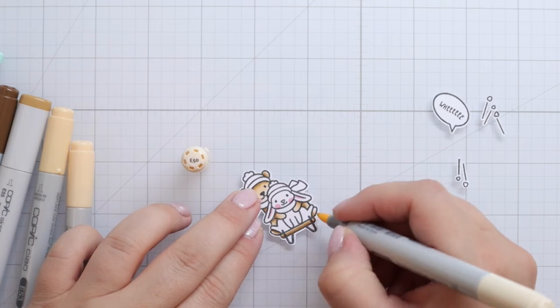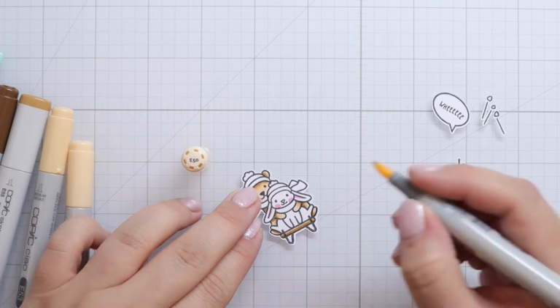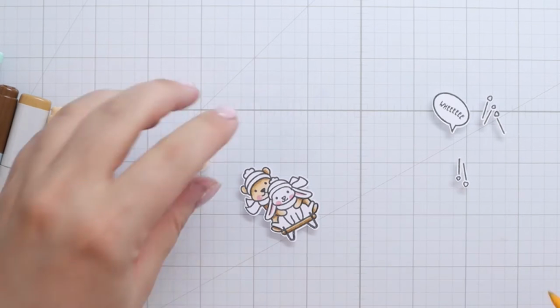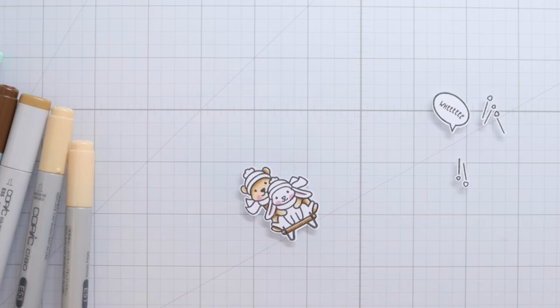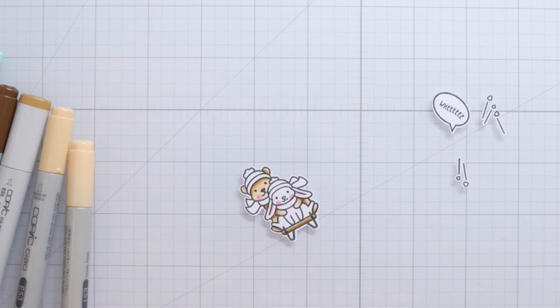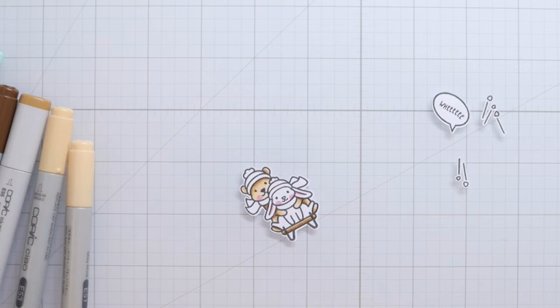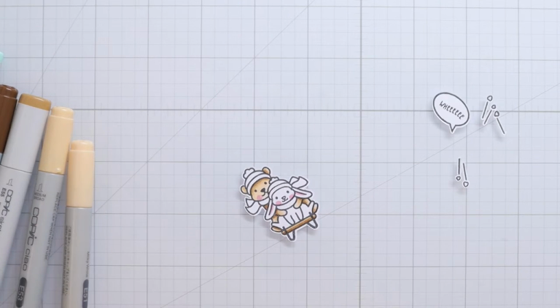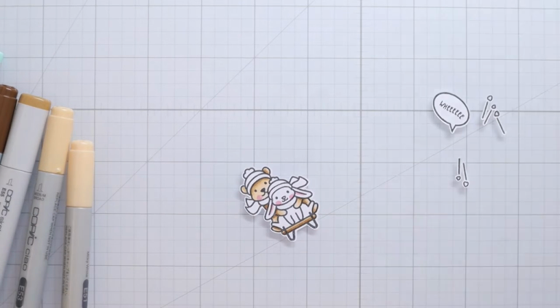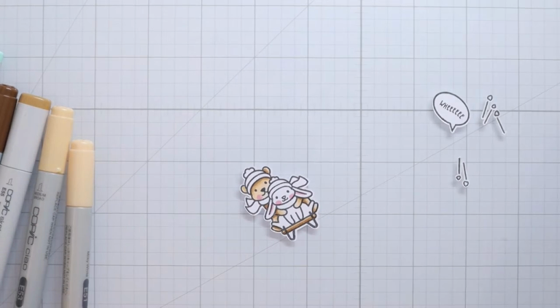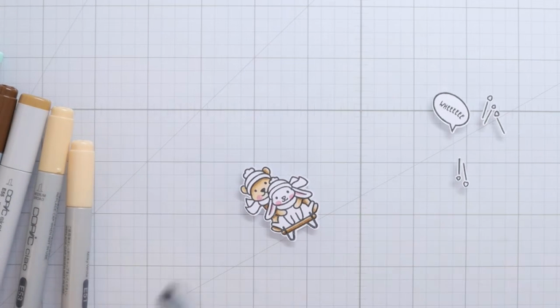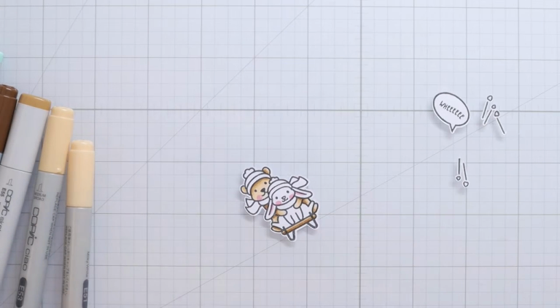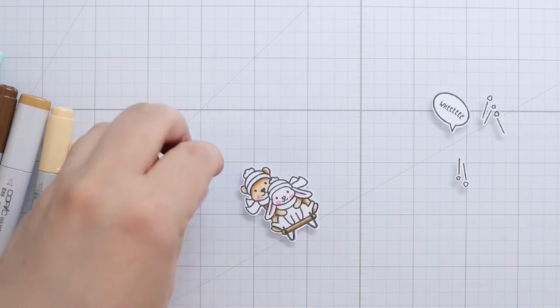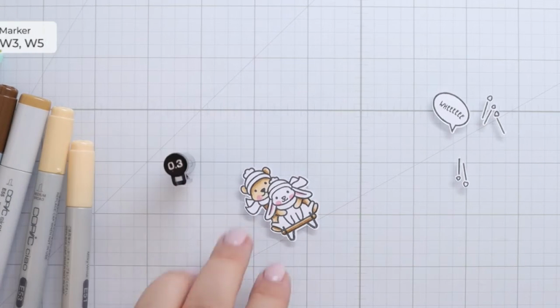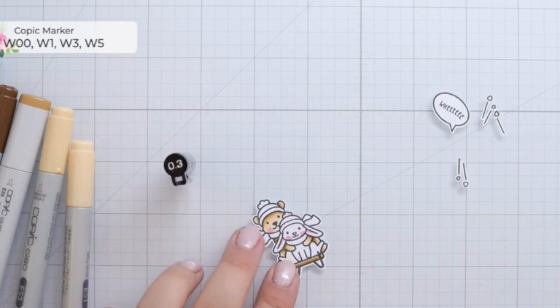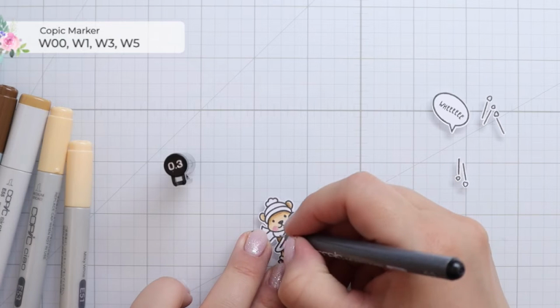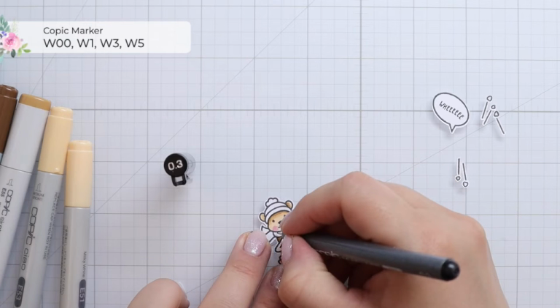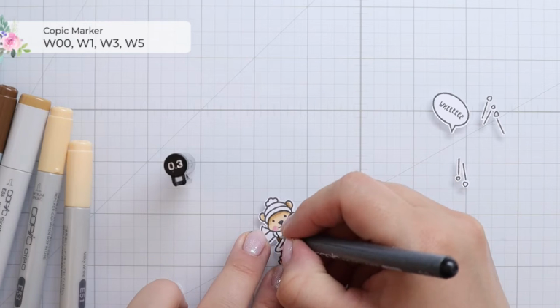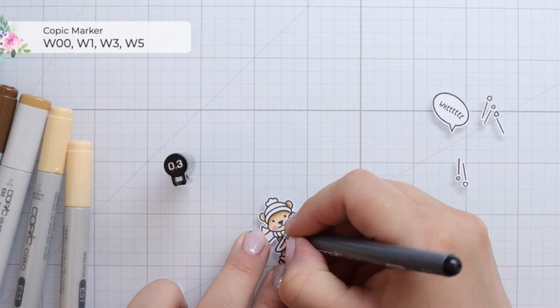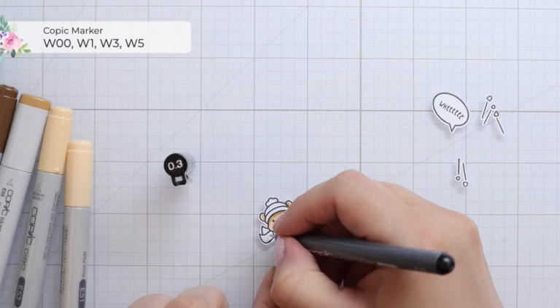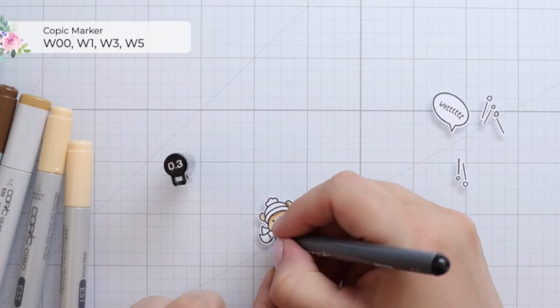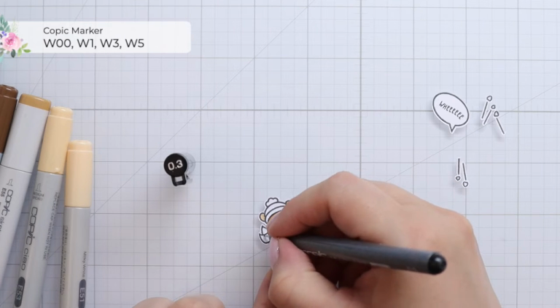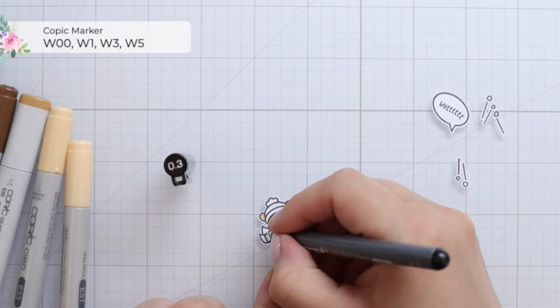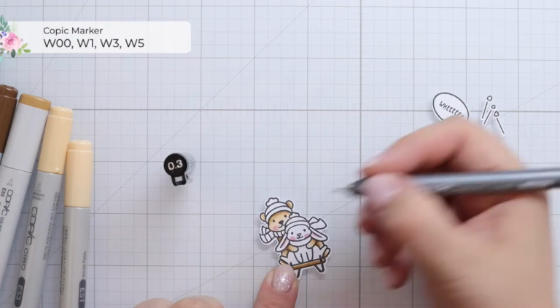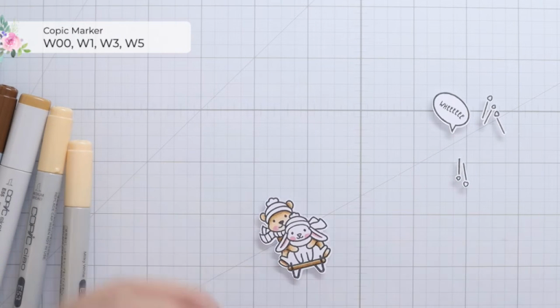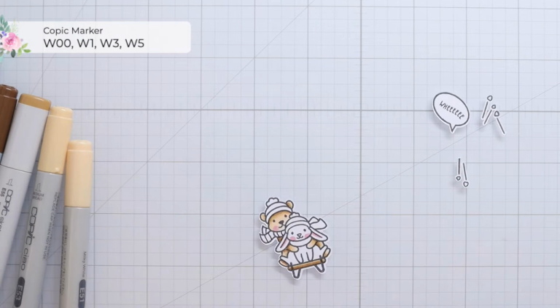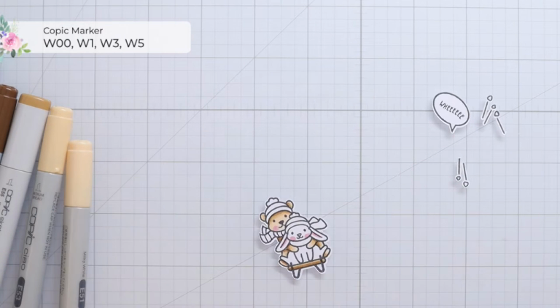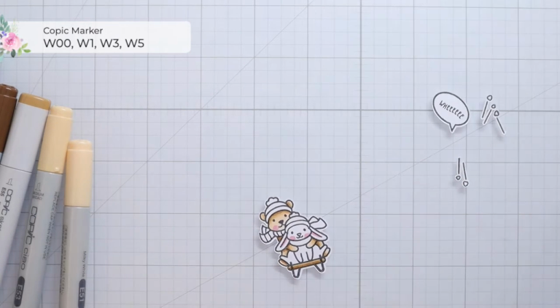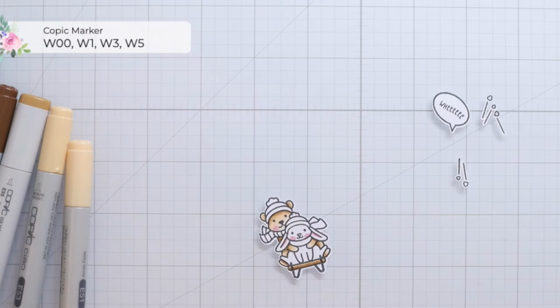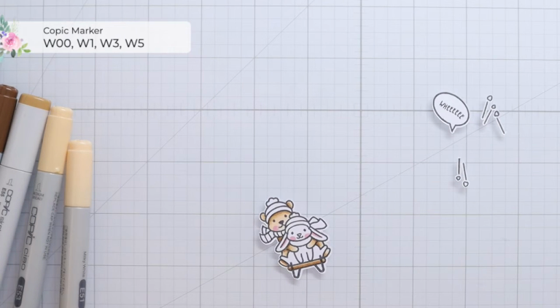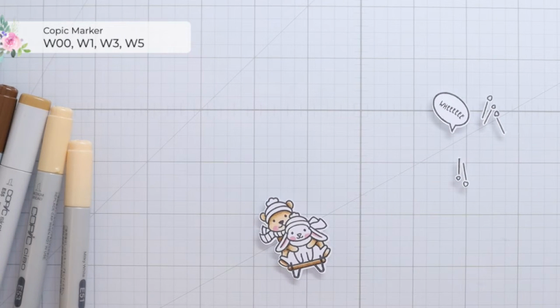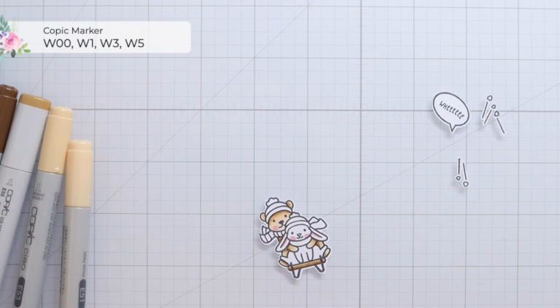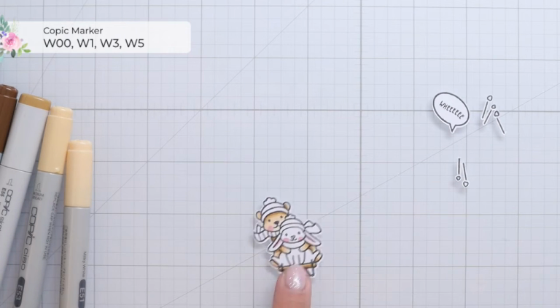That flush is from sledding down an icy hill, which I think is just so cute. Then I wanted to add some stripes to the scarf of the bear, so I'm just using a Copic multiliner for that.